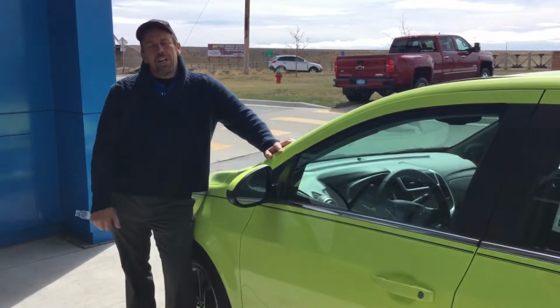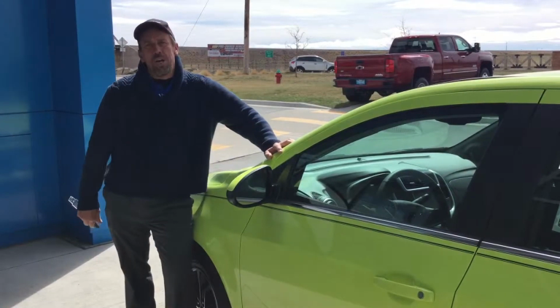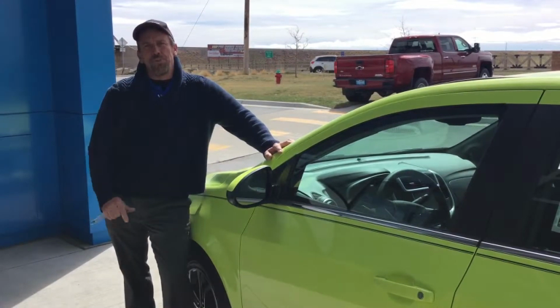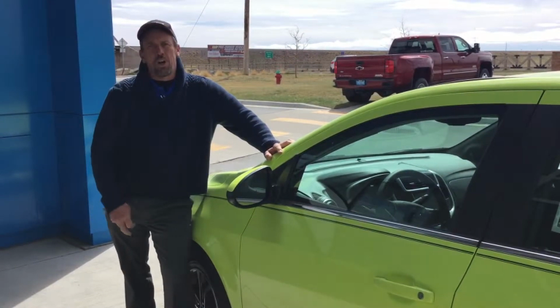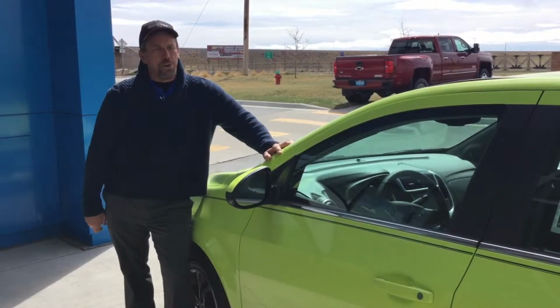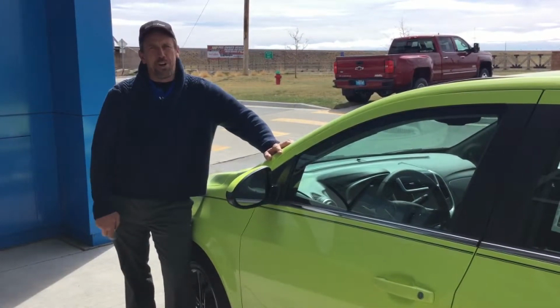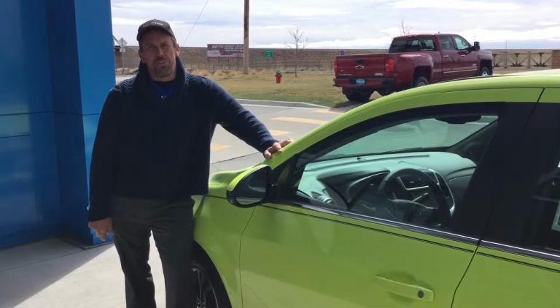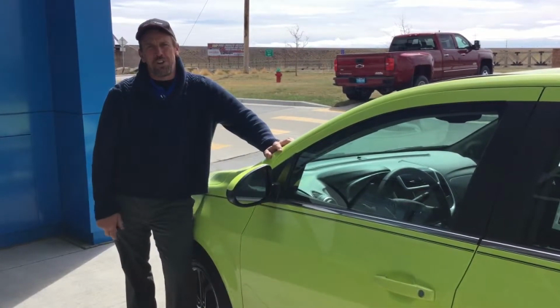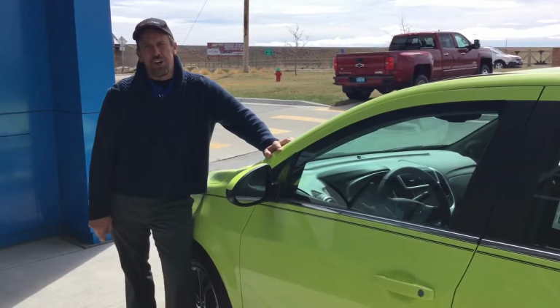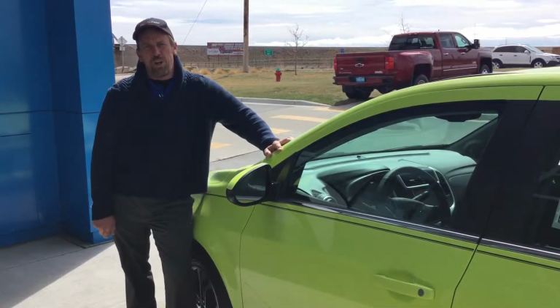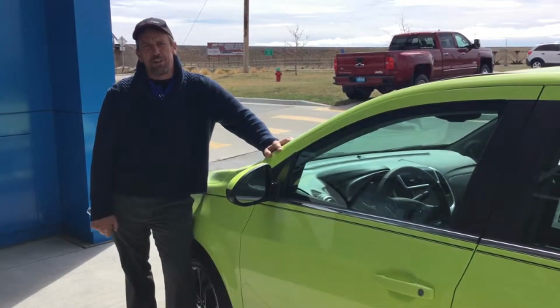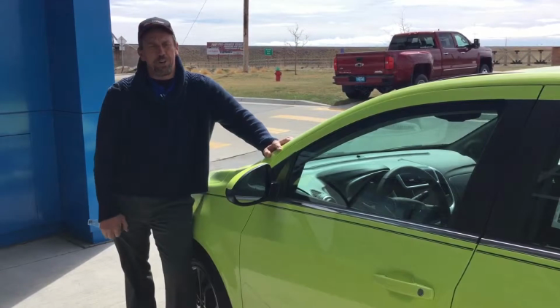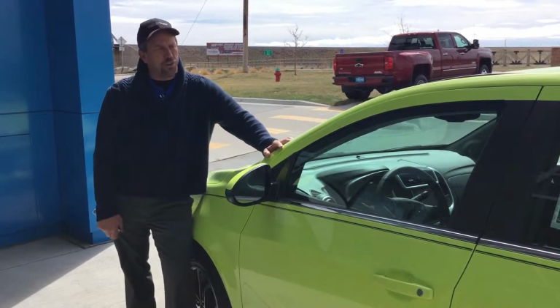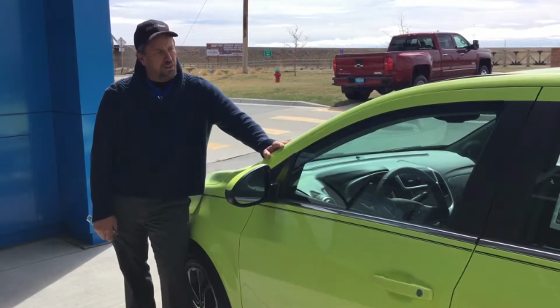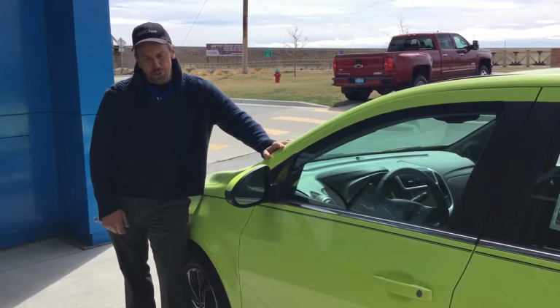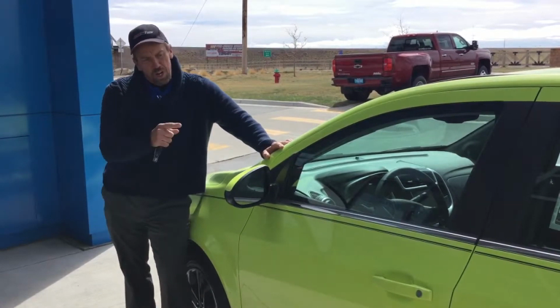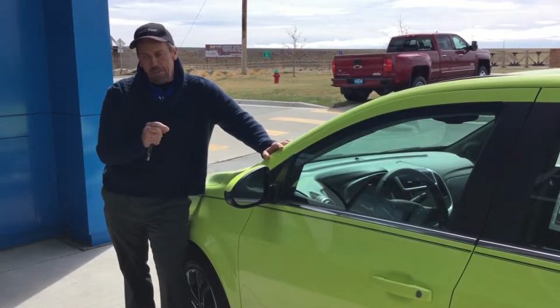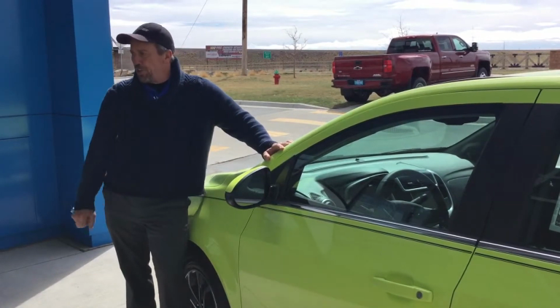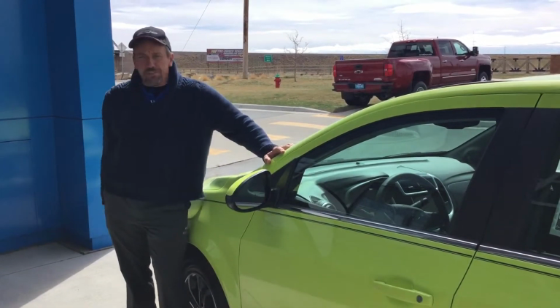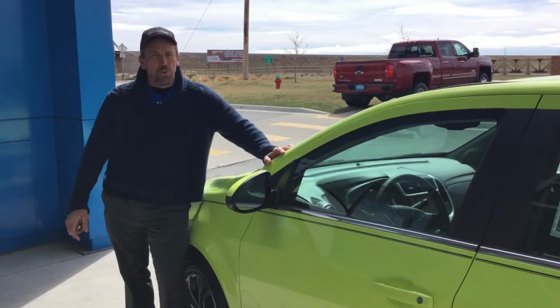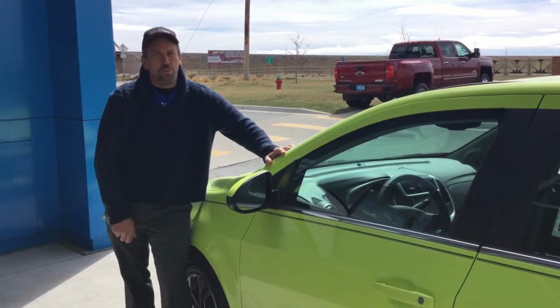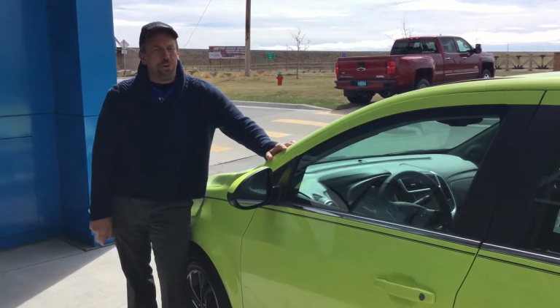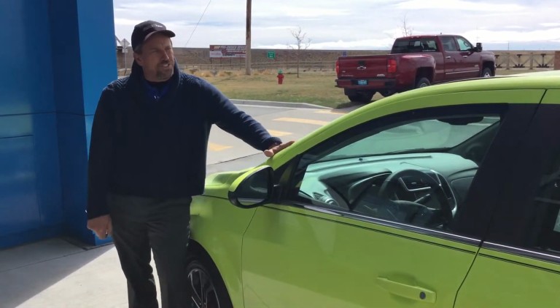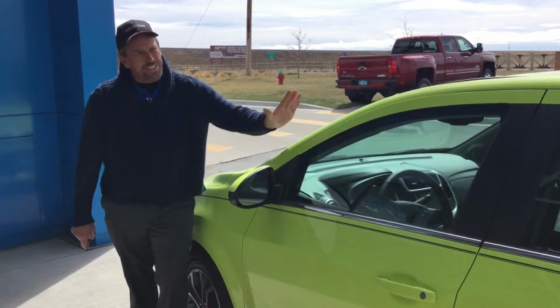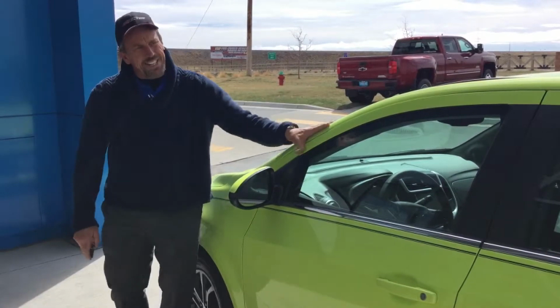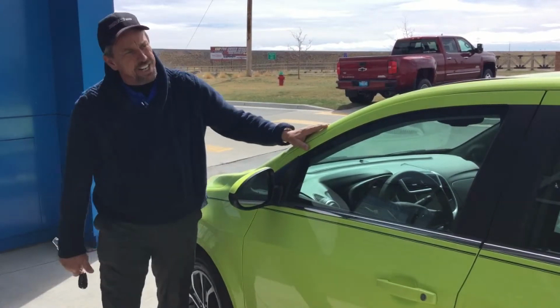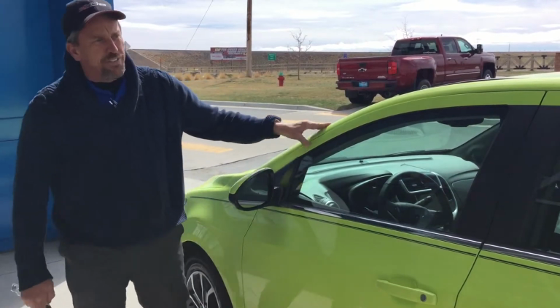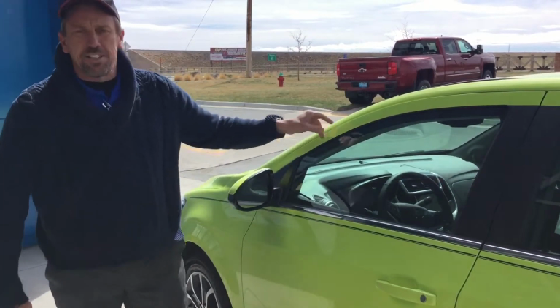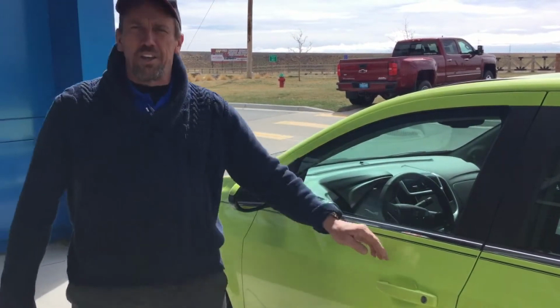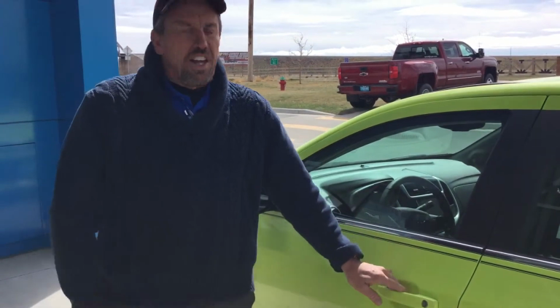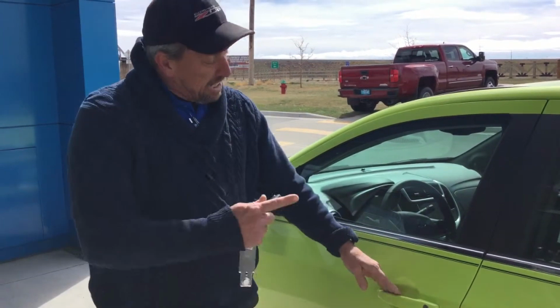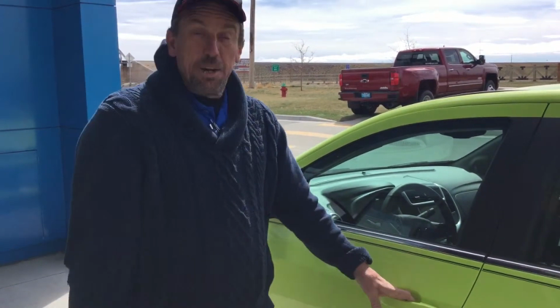Hello, my name is Phil Long. I'm over here at Terrell Chevrolet in Cheyenne, Wyoming. Today I'm going to show you how to pop the hood and fill the windshield wiper fluid in this 2019 Chevrolet Sonic.